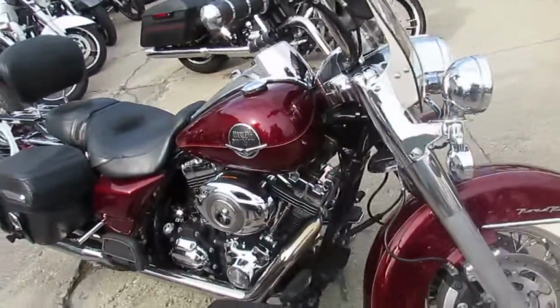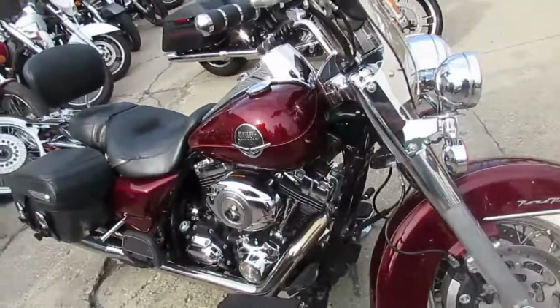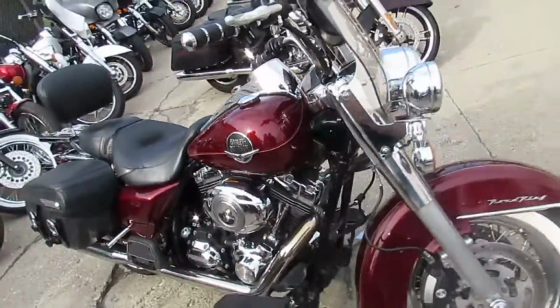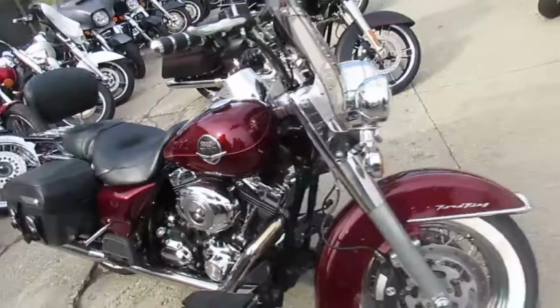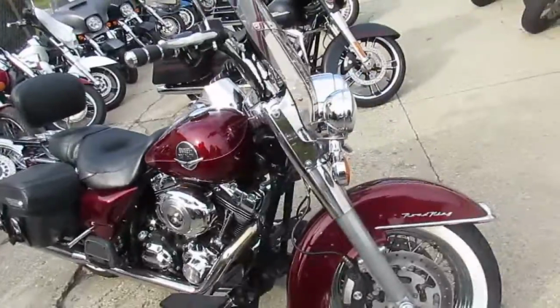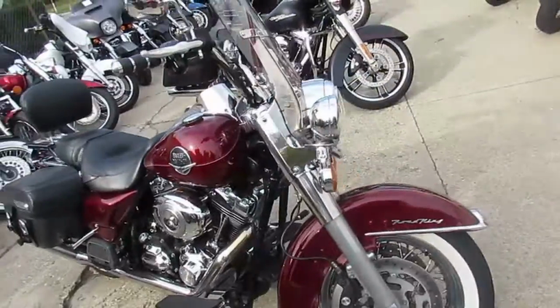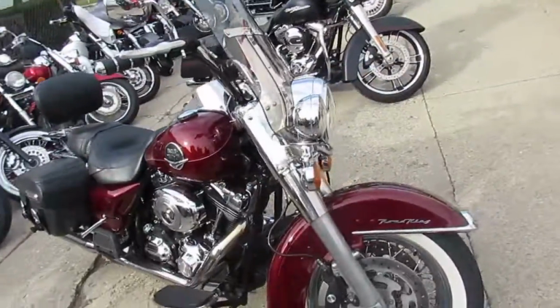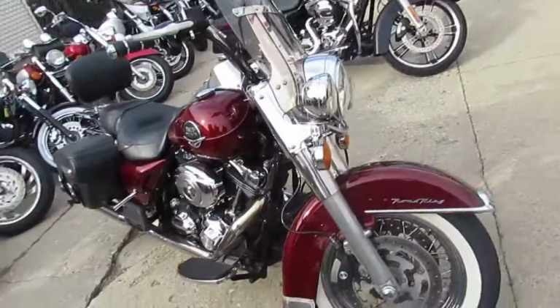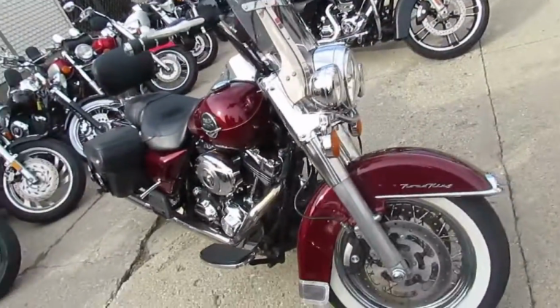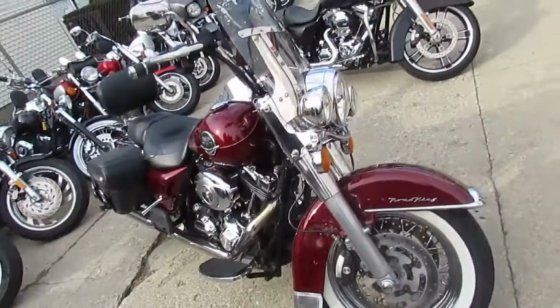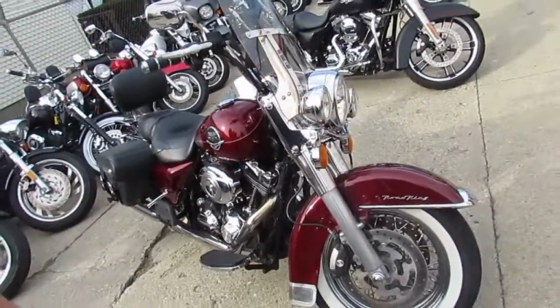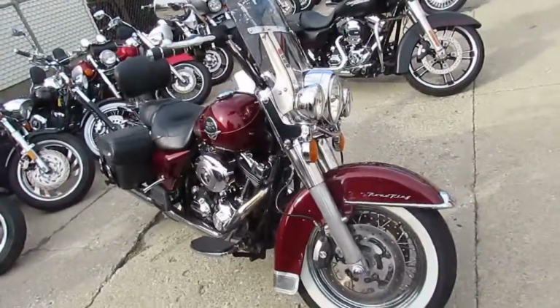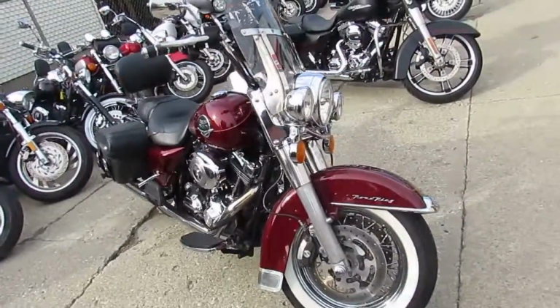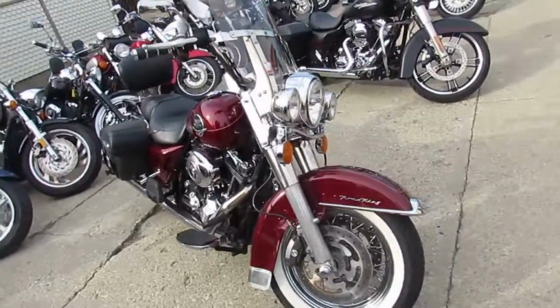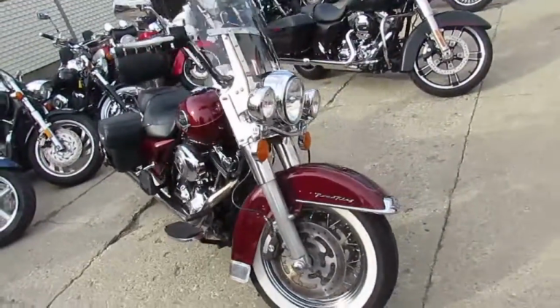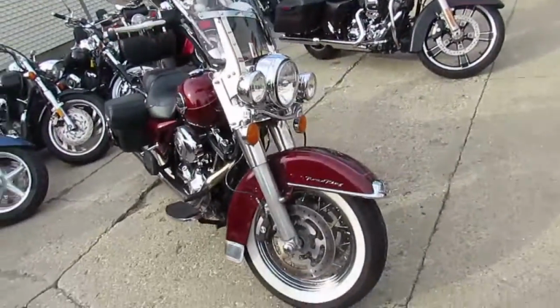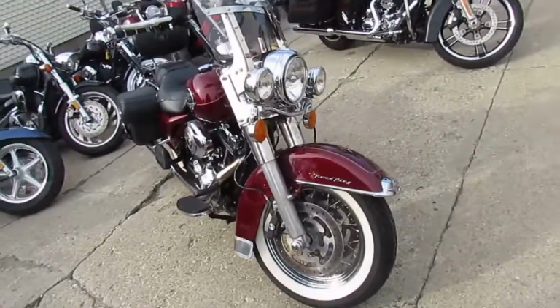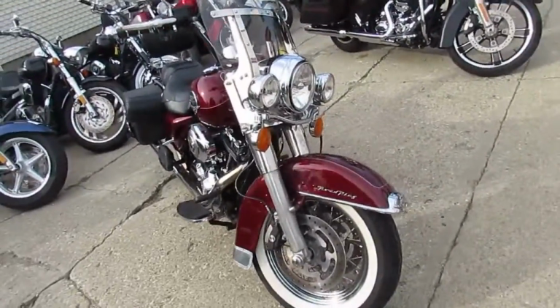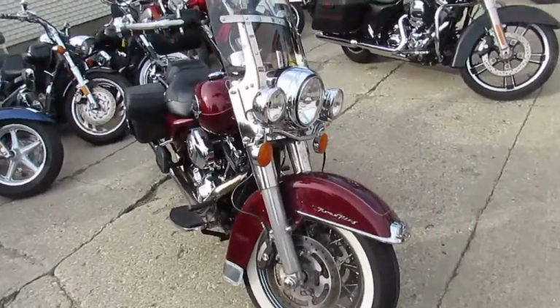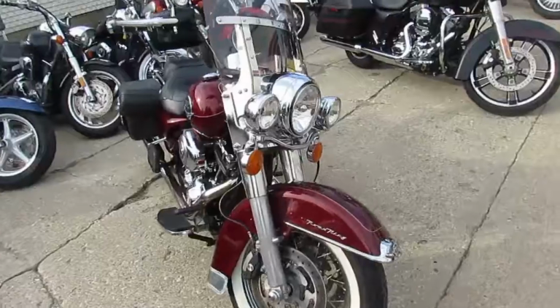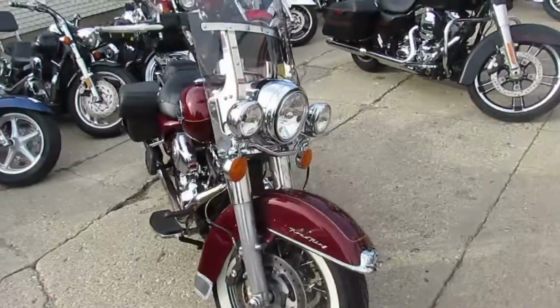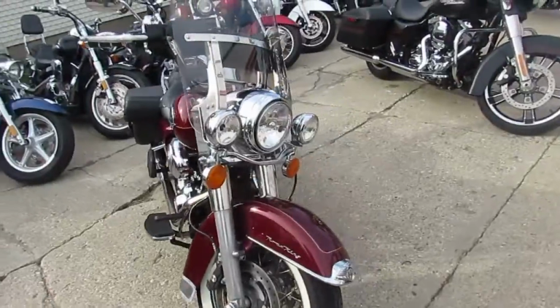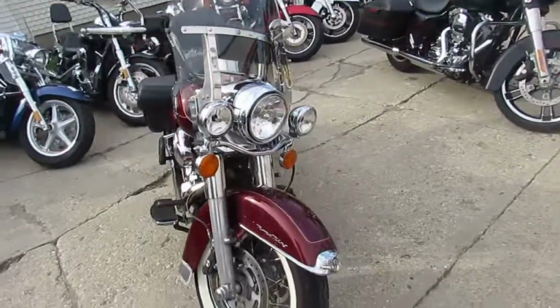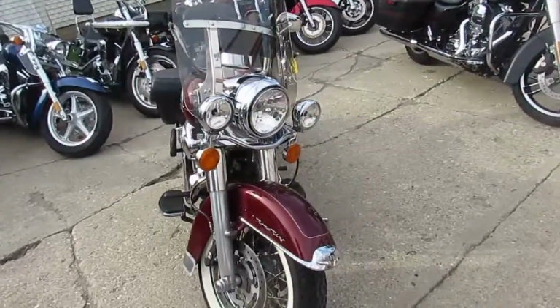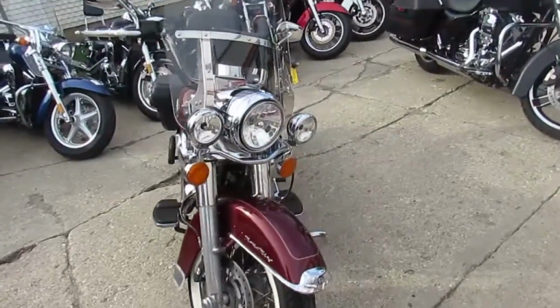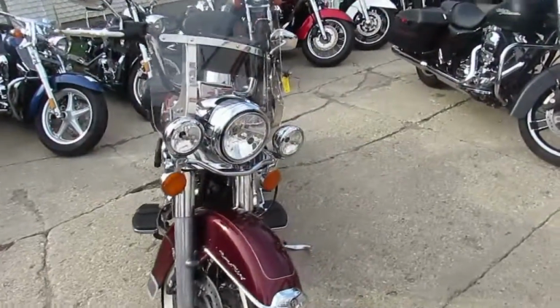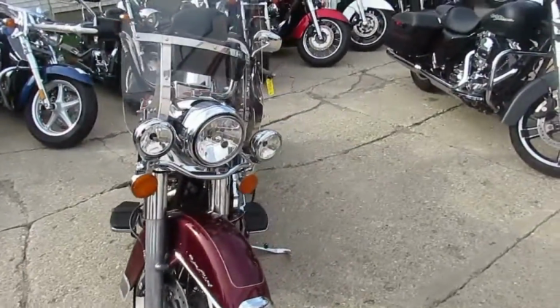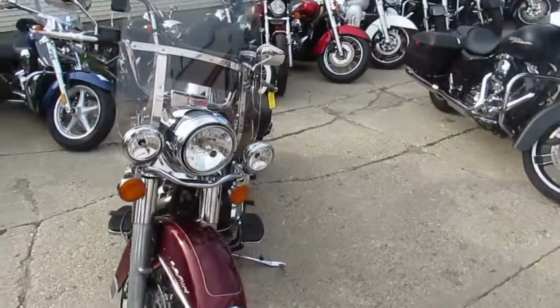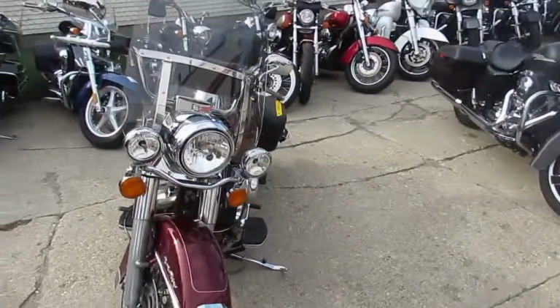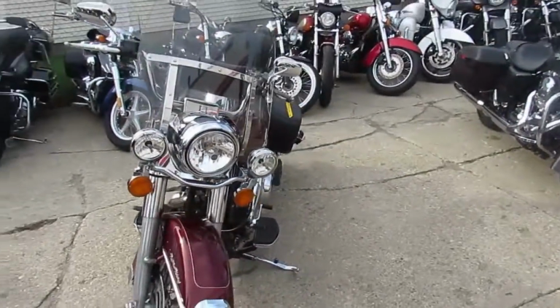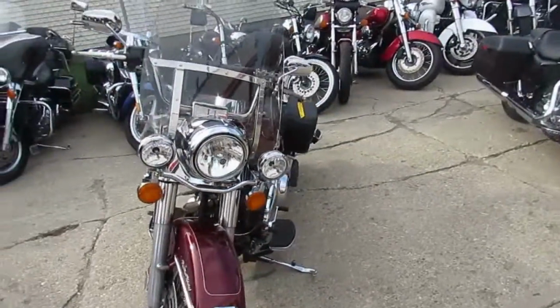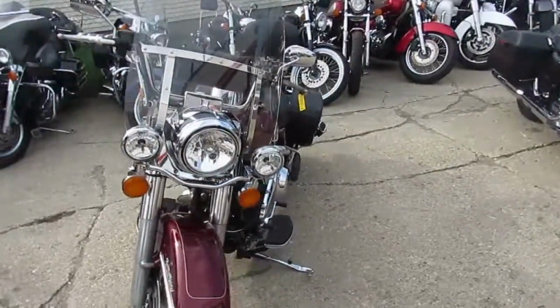Windshields, saddlebags, backrests, luggage rack, white wall tires, chrome lace wheels, and the dual Reinhardt exhaust — makes this Road King sound as cool as it looks.